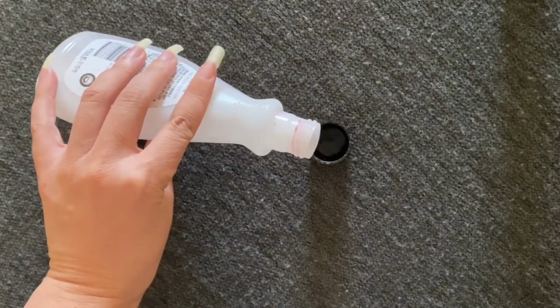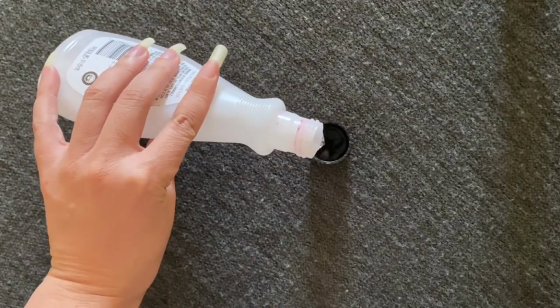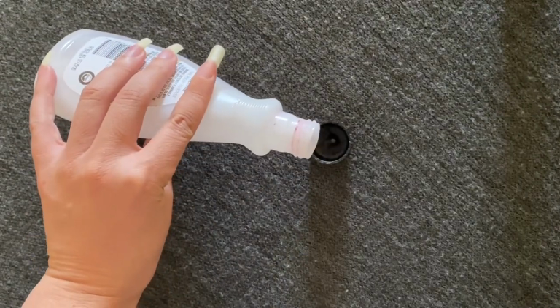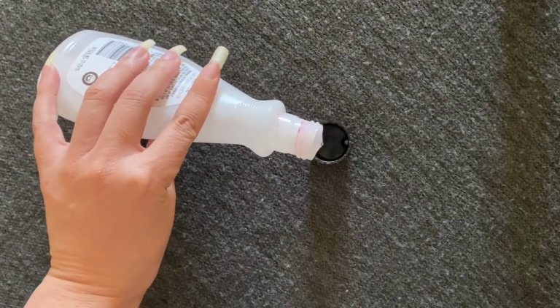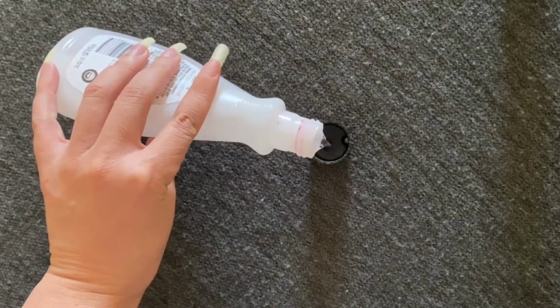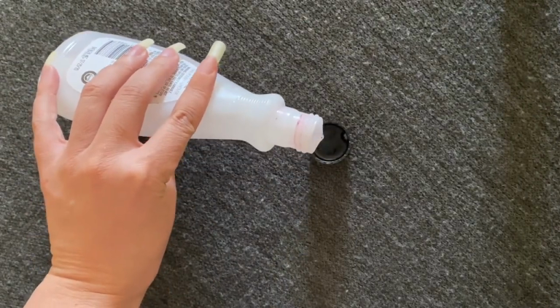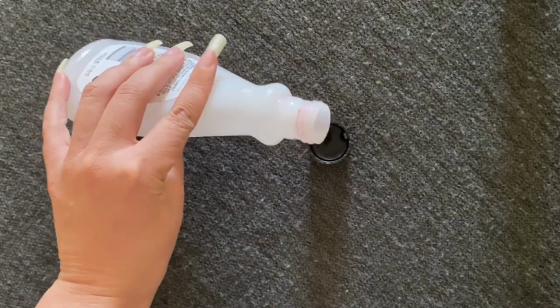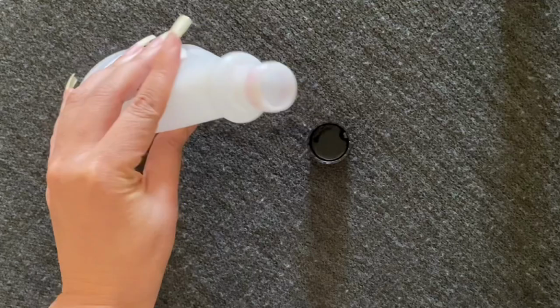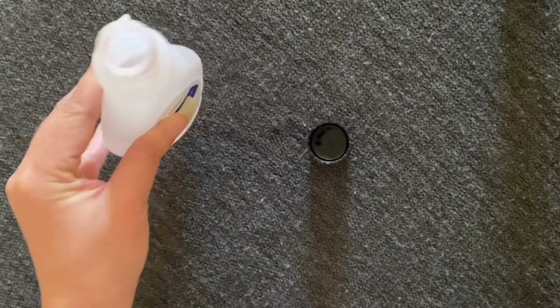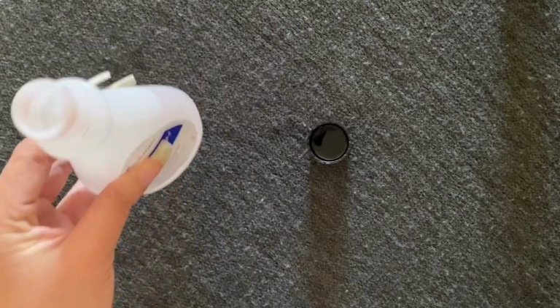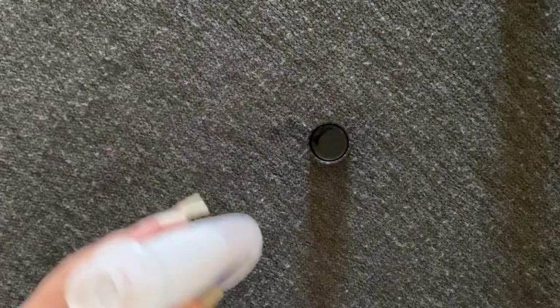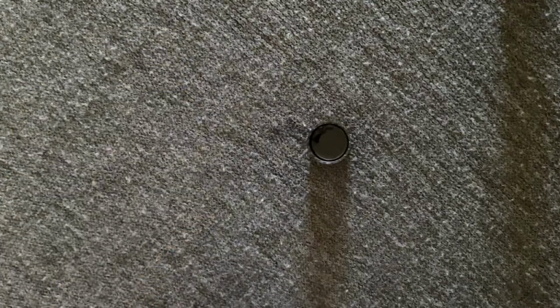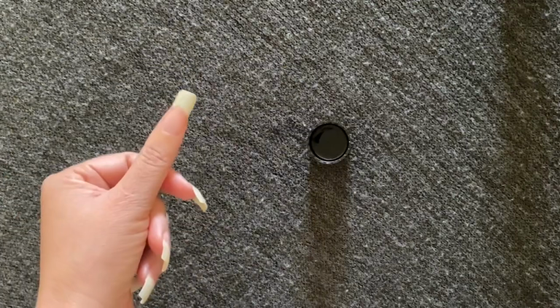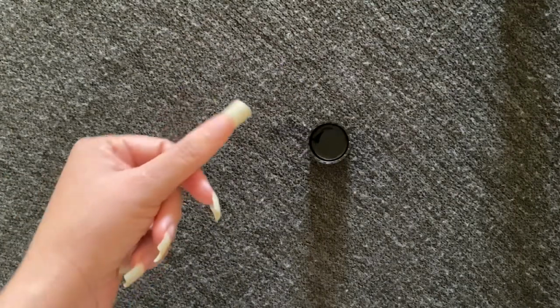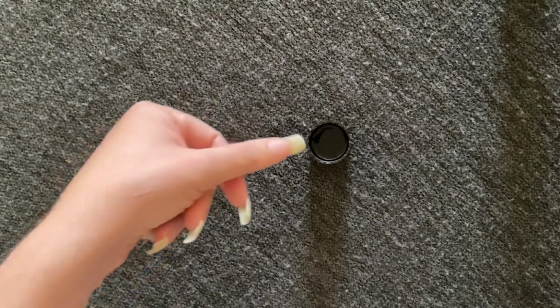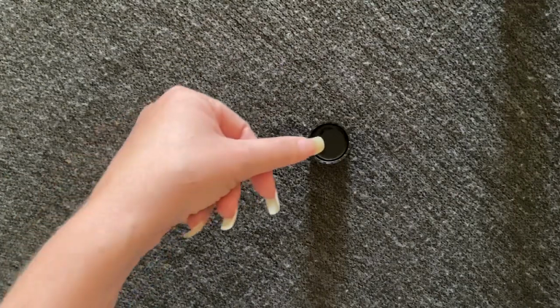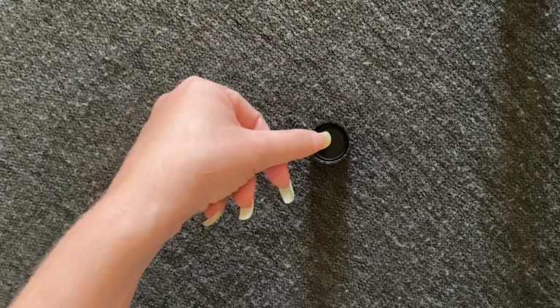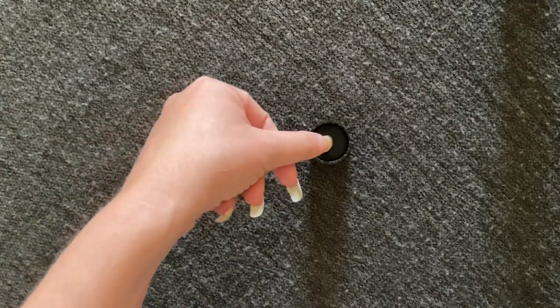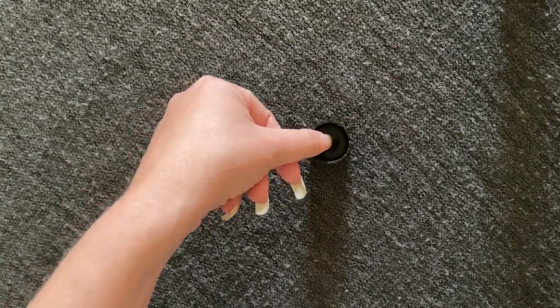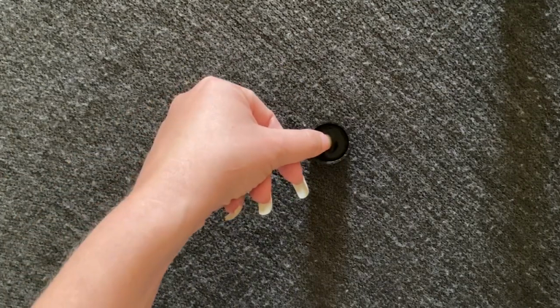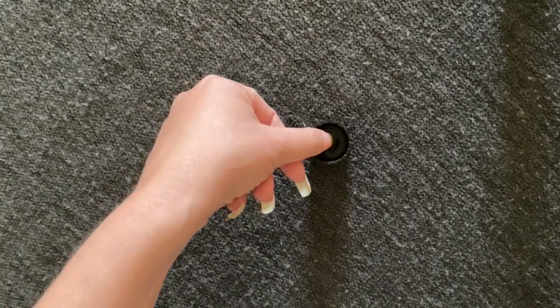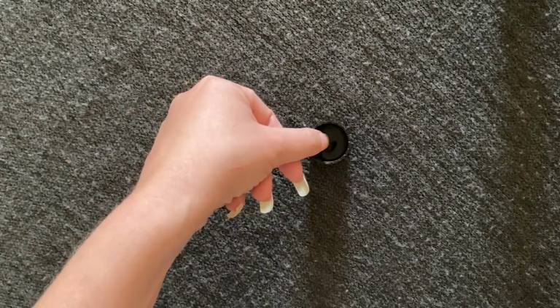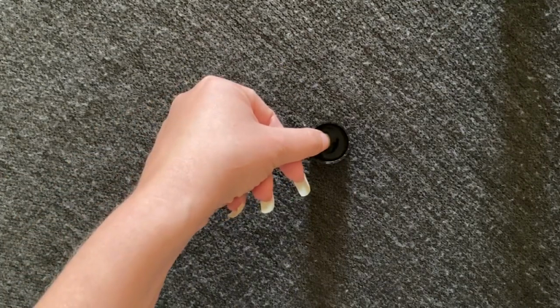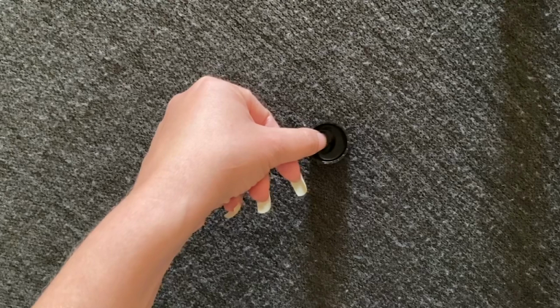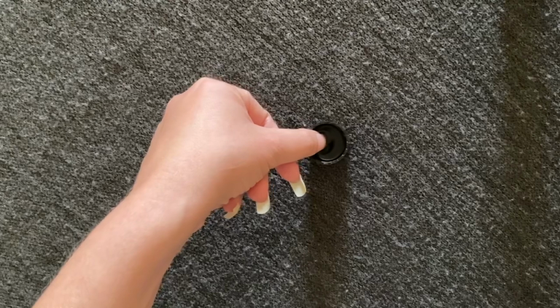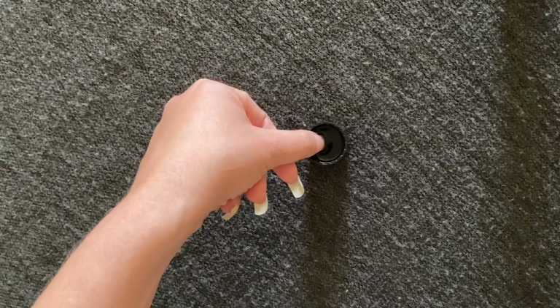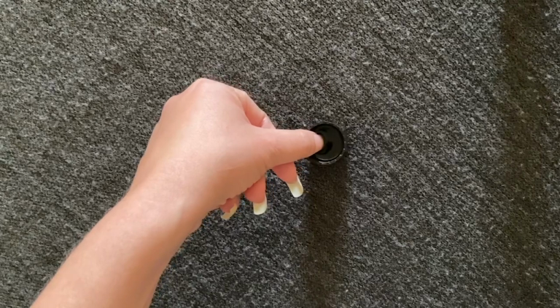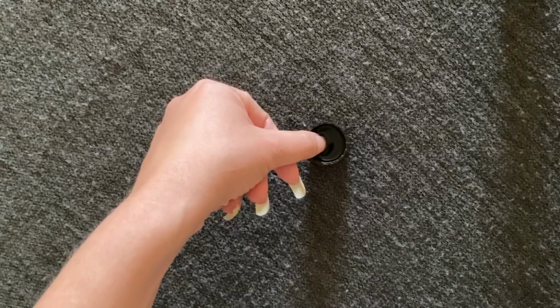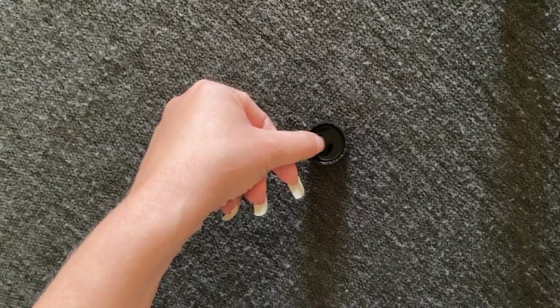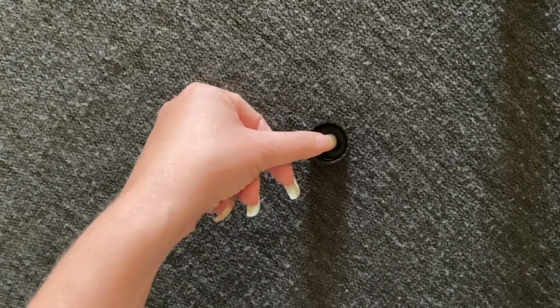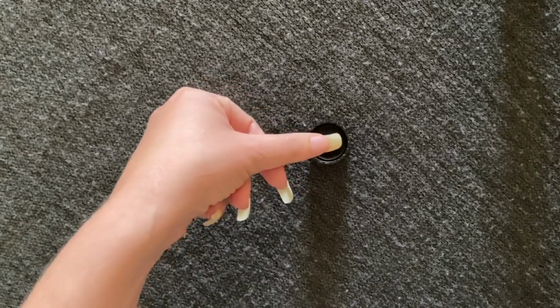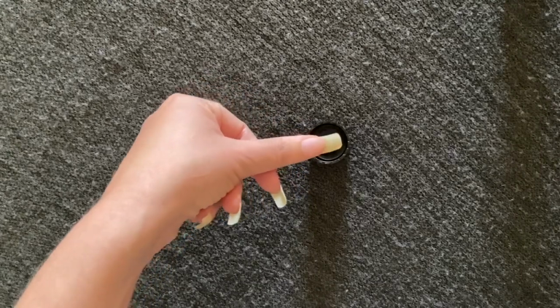Then I take each finger one by one and dip it into the cap for about five to ten seconds each, like so.